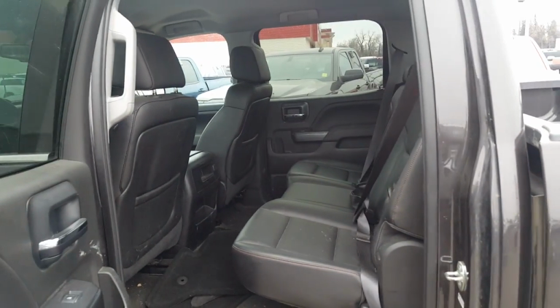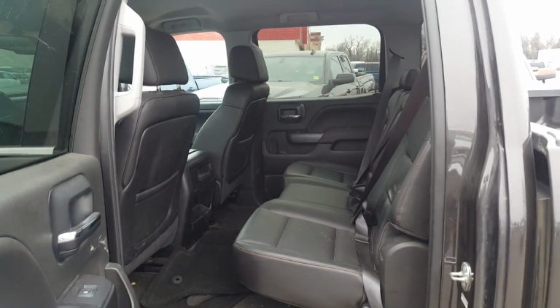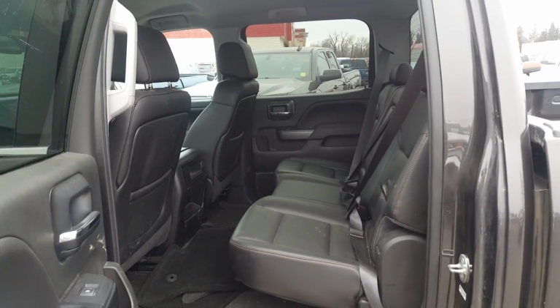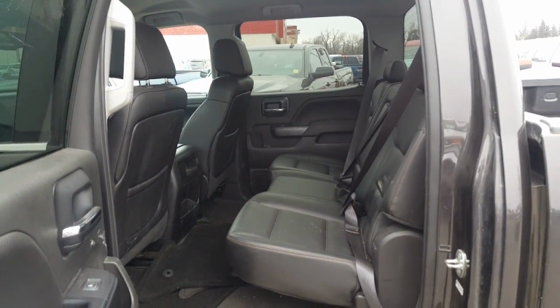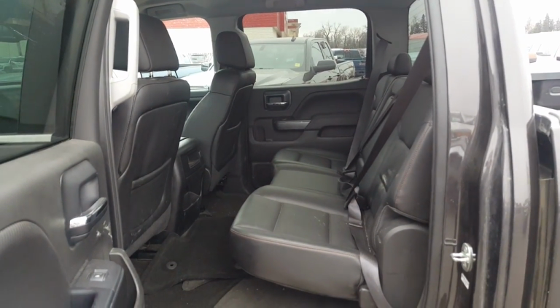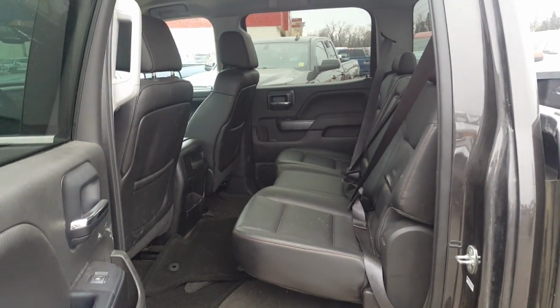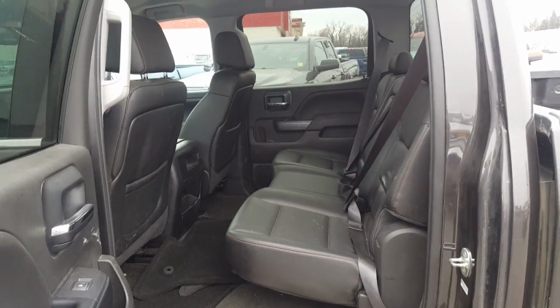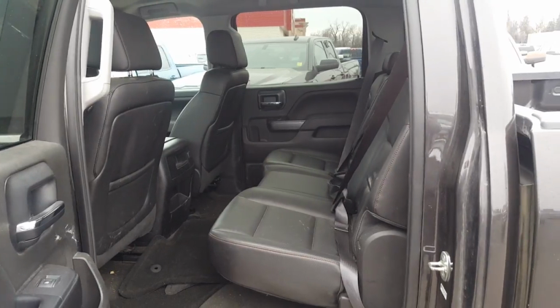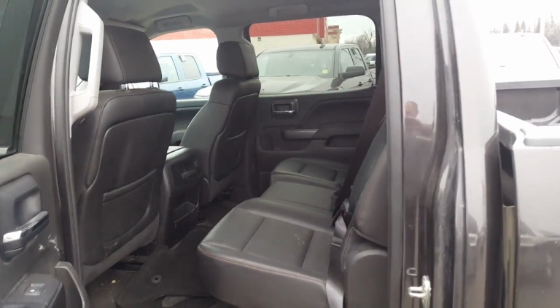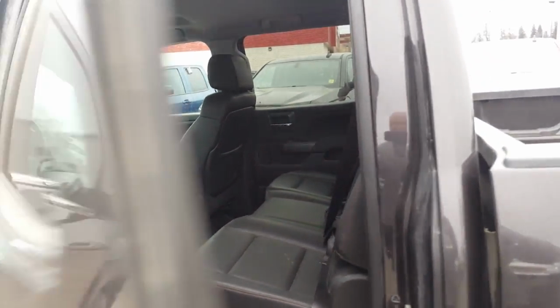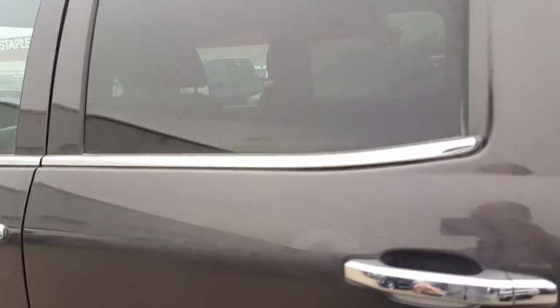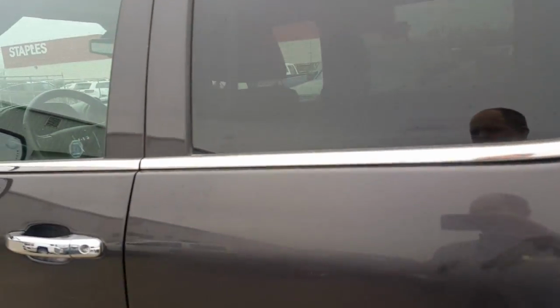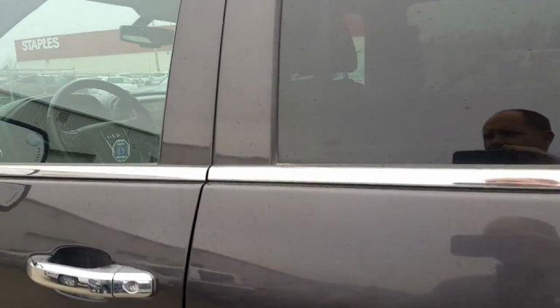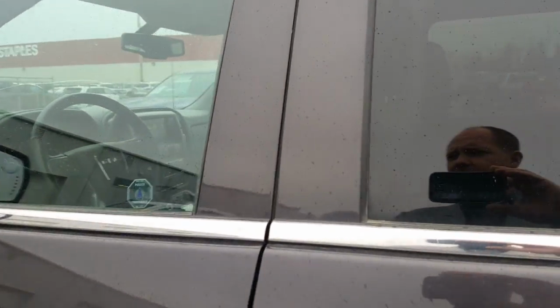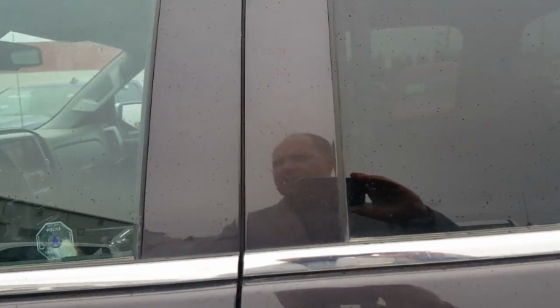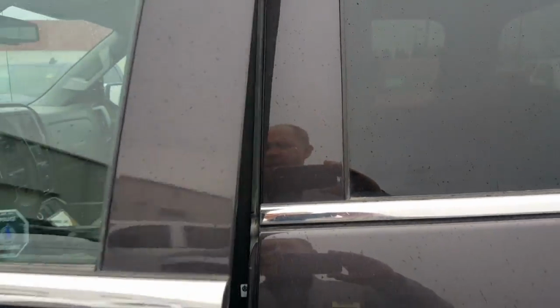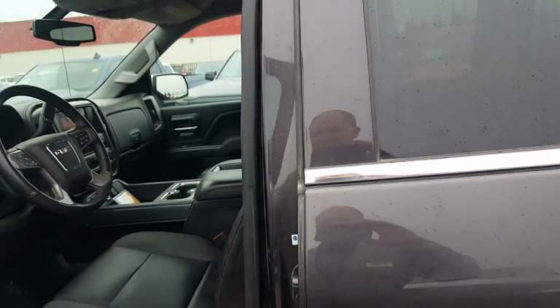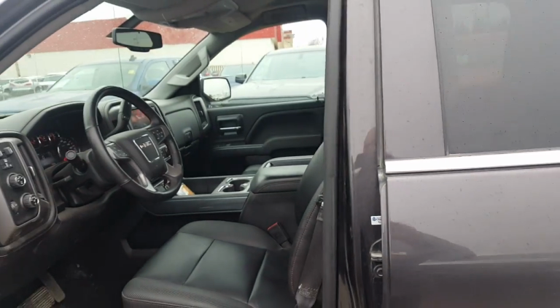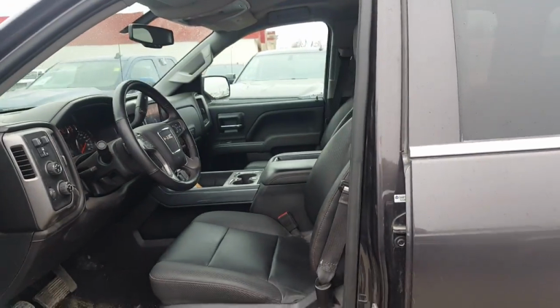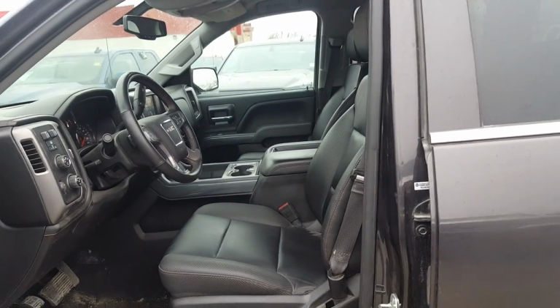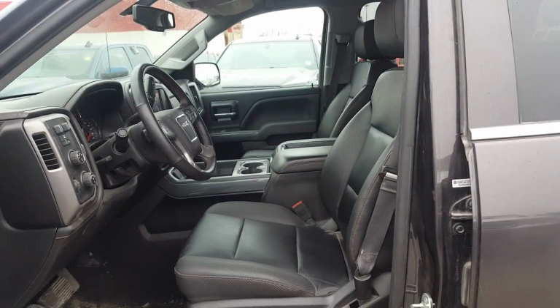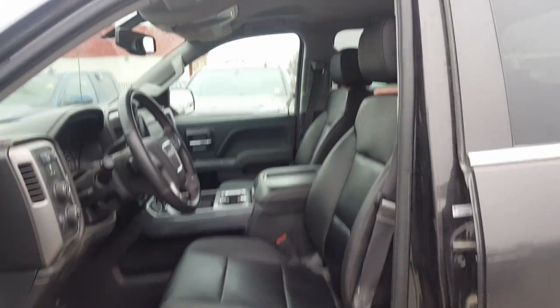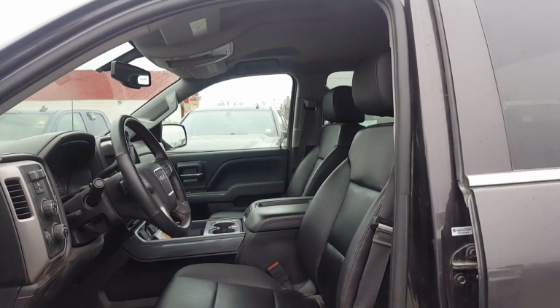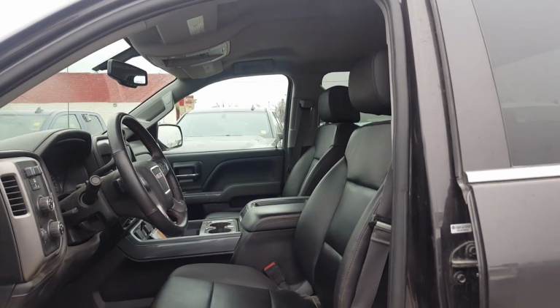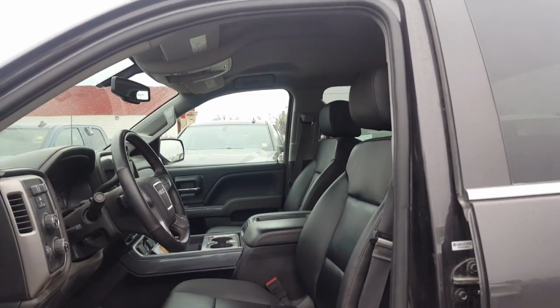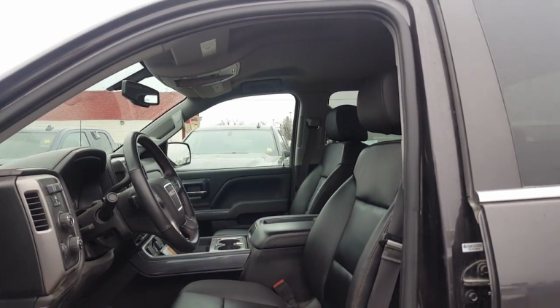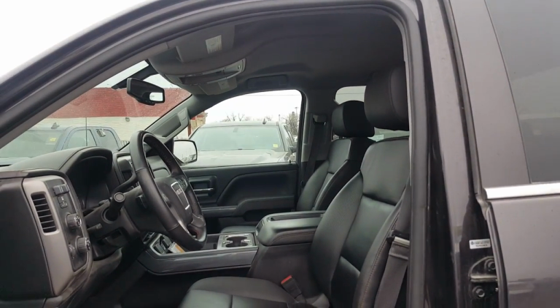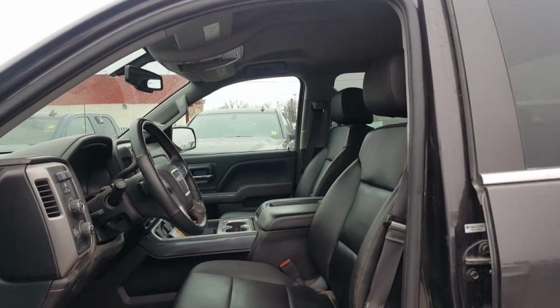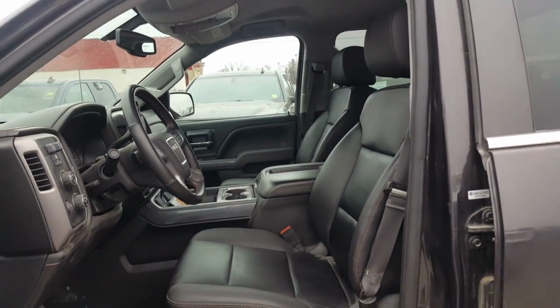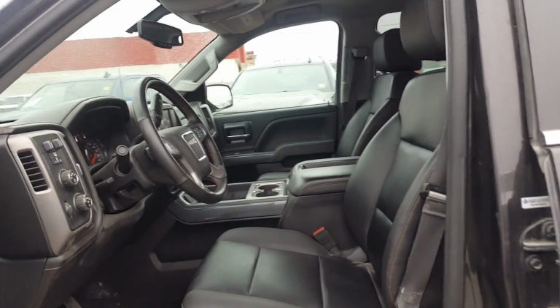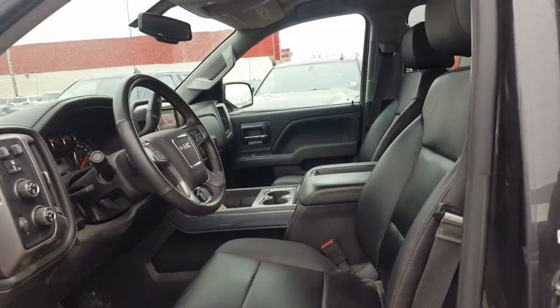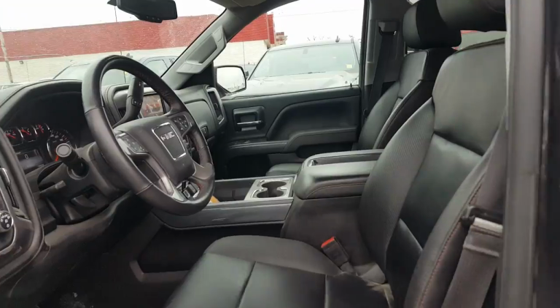I apologize the interior has not been cleaned or detailed yet, but obviously it has a leather interior package with the all-terrain. No sunroof — that'd be one thing that the all-terrain package here is missing.